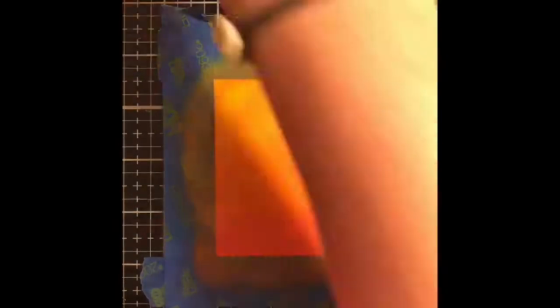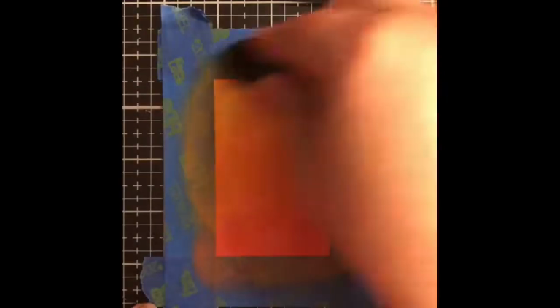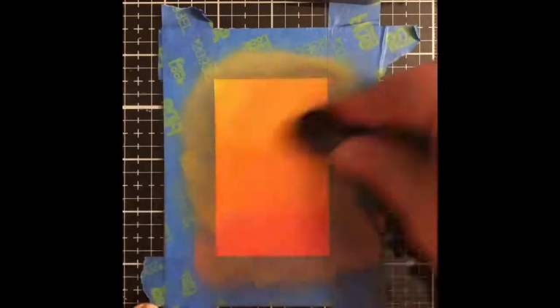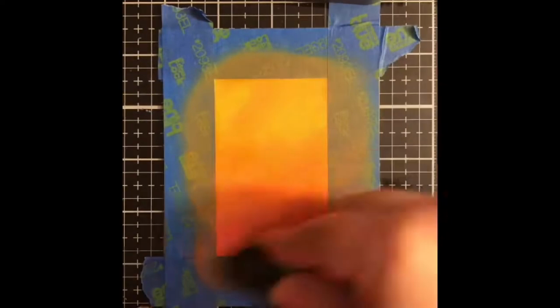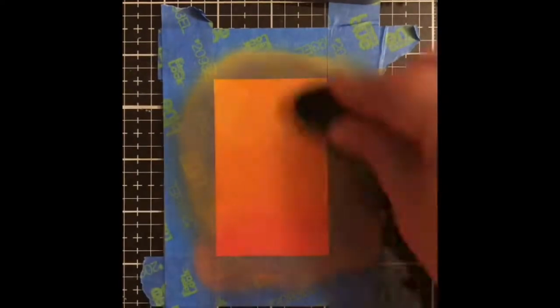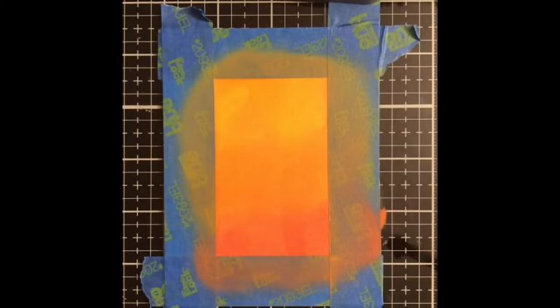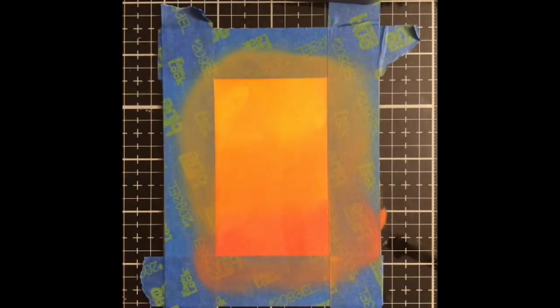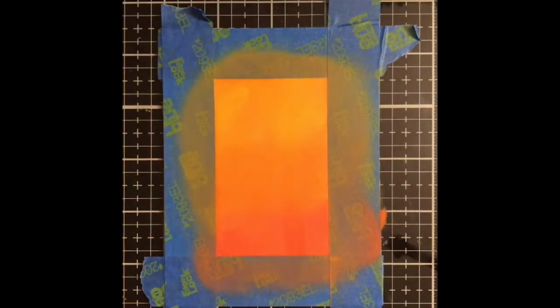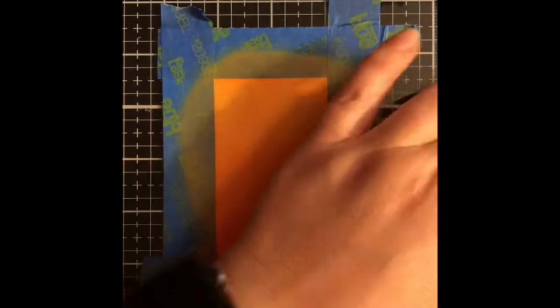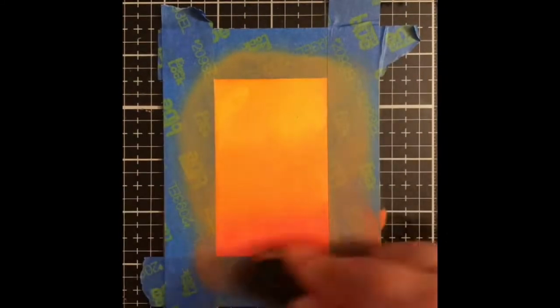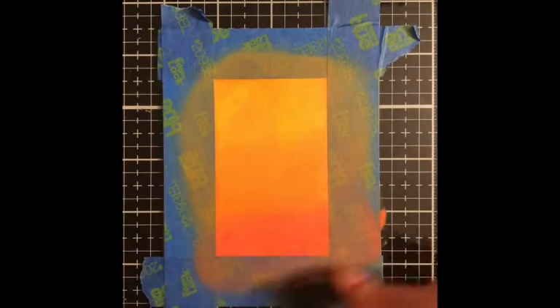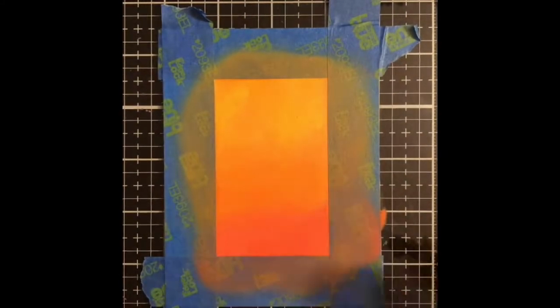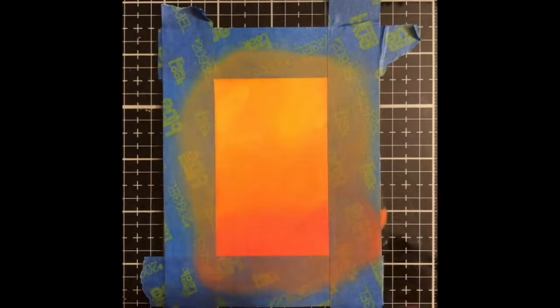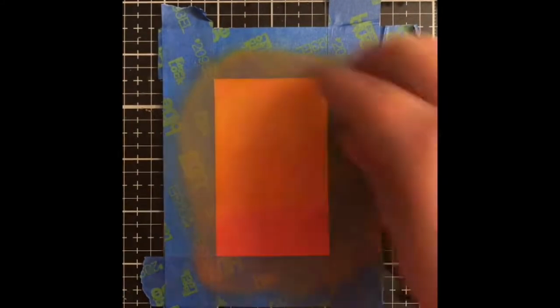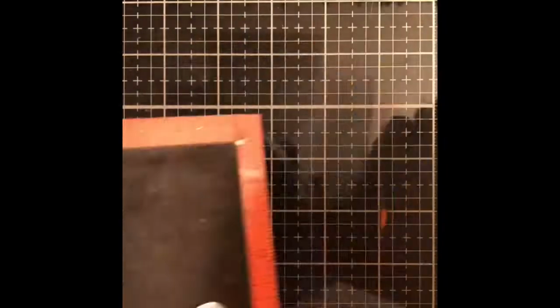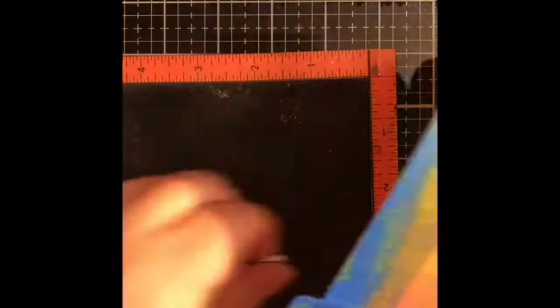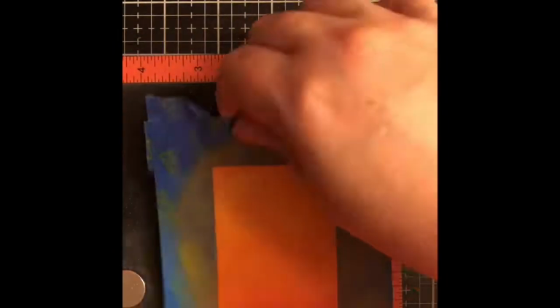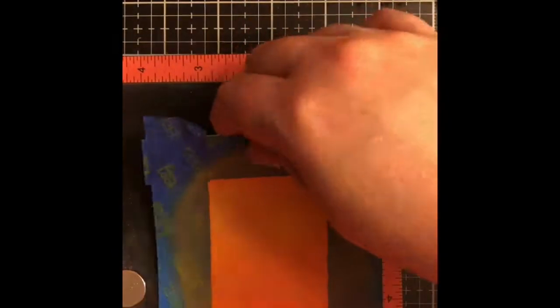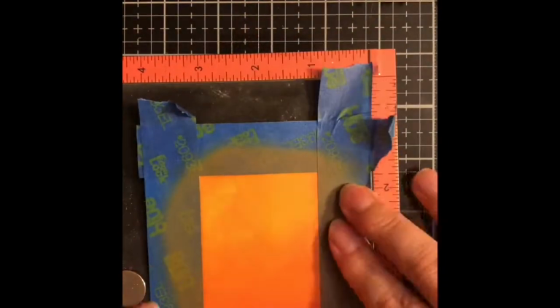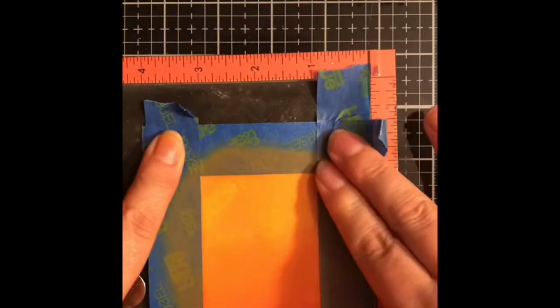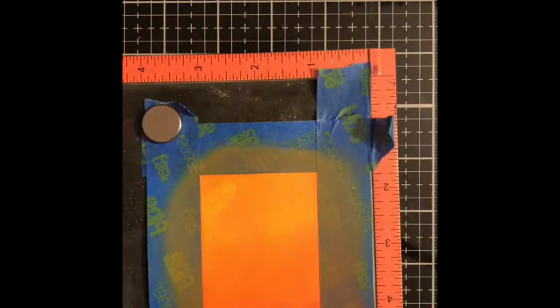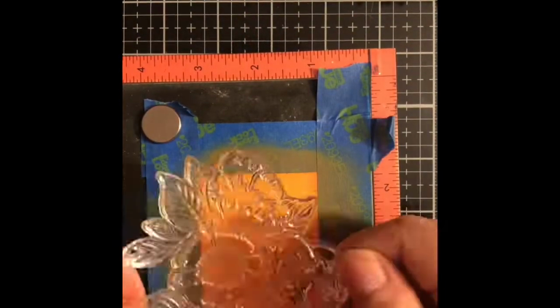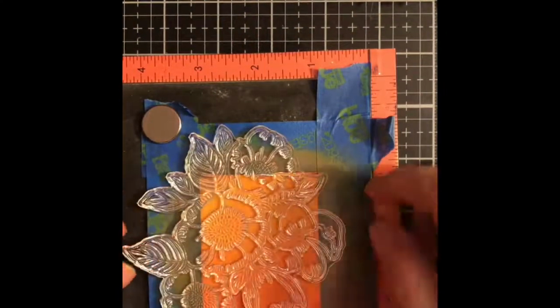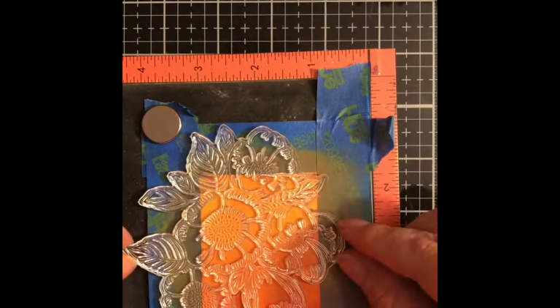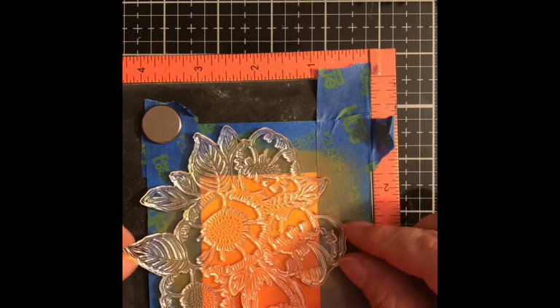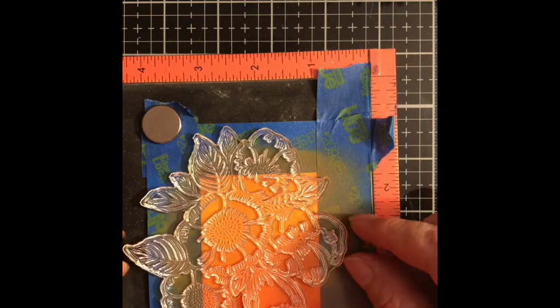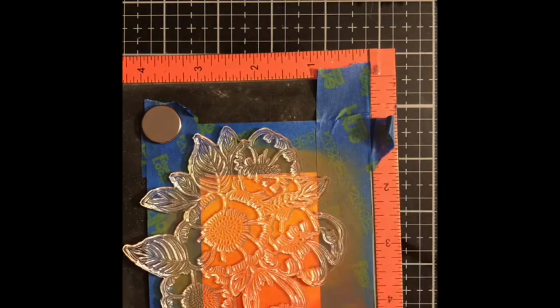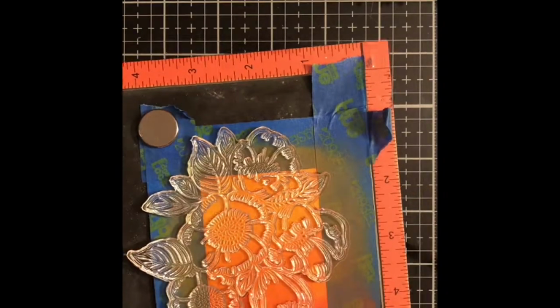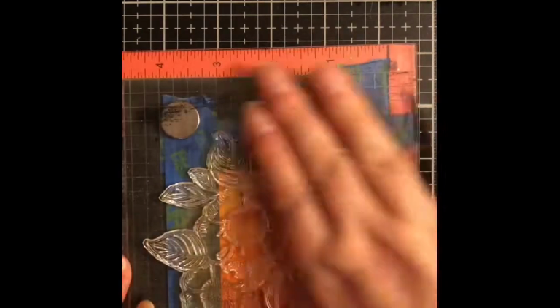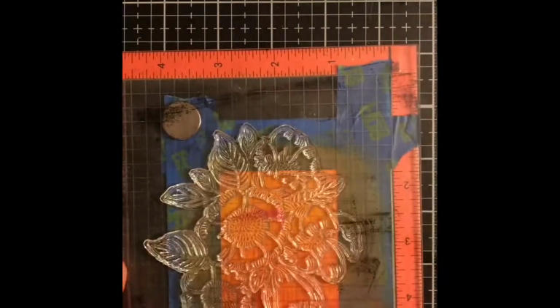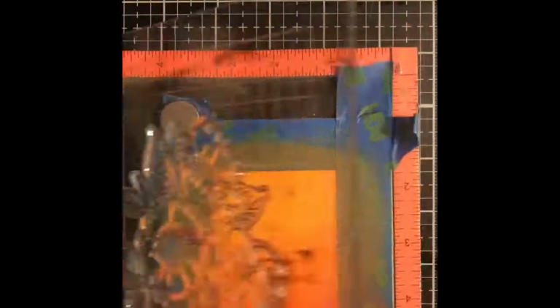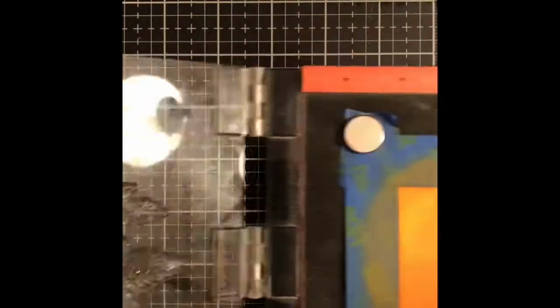I'm going to put this in my MISTI because I am going to stamp this down three times. I probably could have gotten away with two times but I decided I wanted to go for a third stamping, and that's the beauty of a stamp positioning tool — you can stamp as many times as you need to get a clean and crisp image.